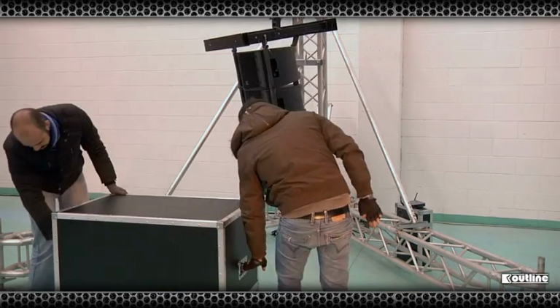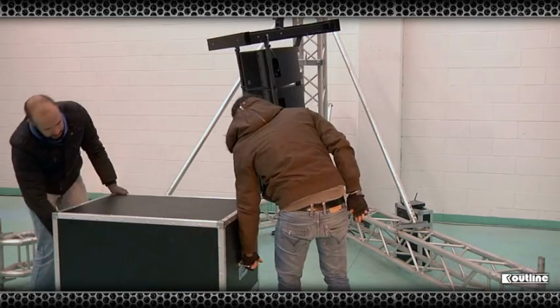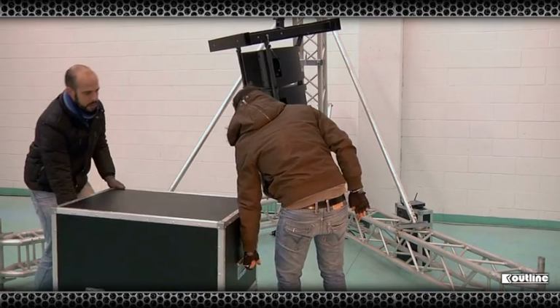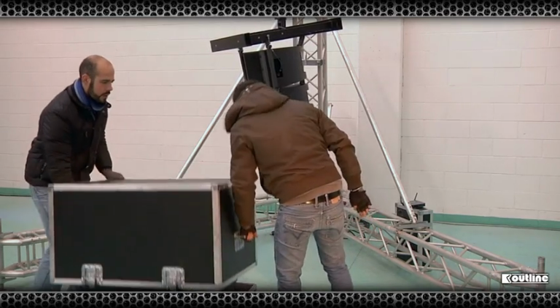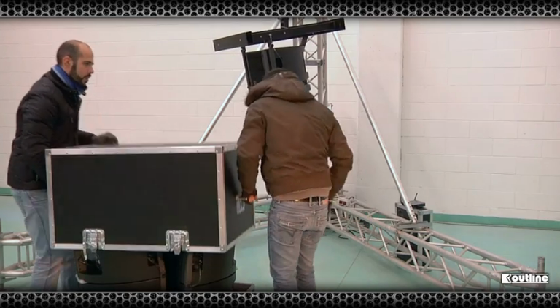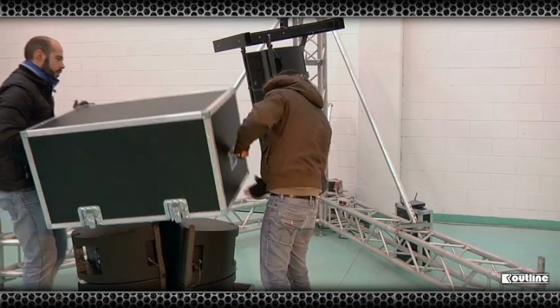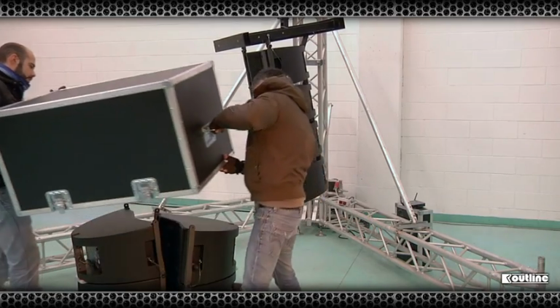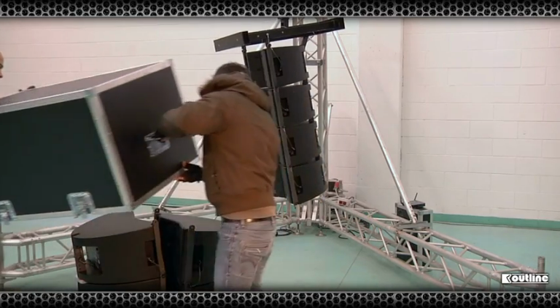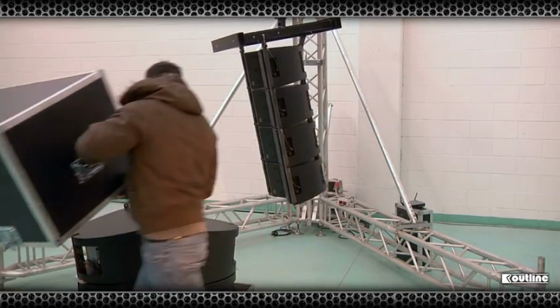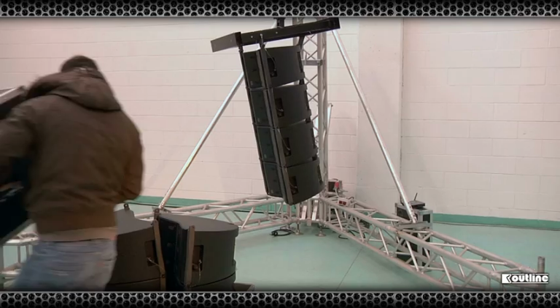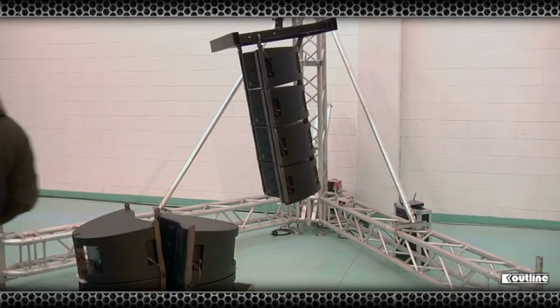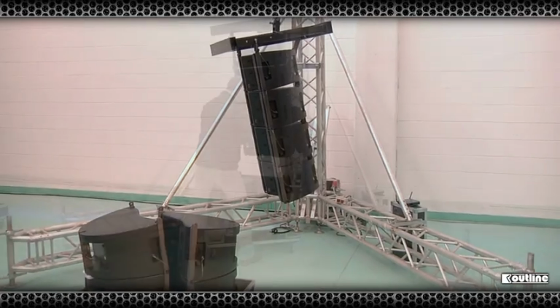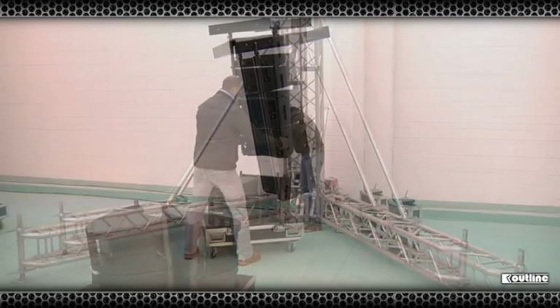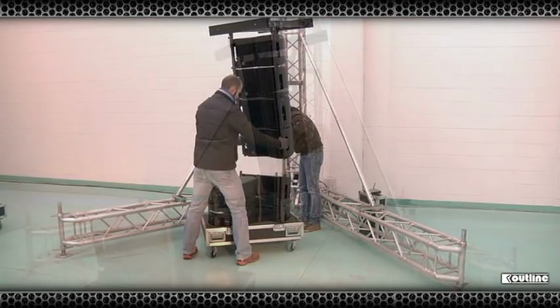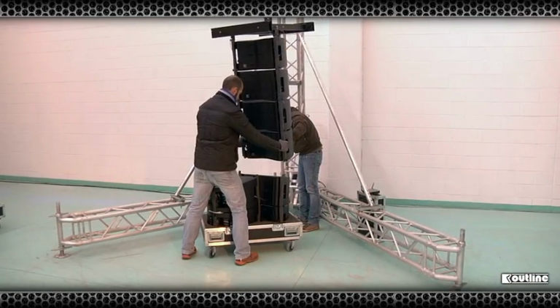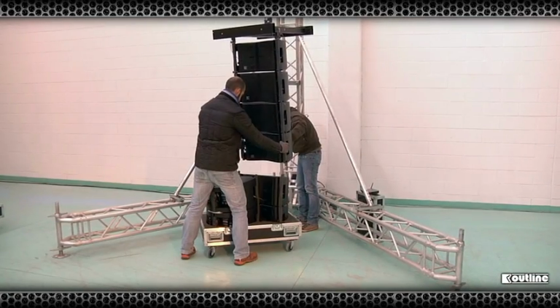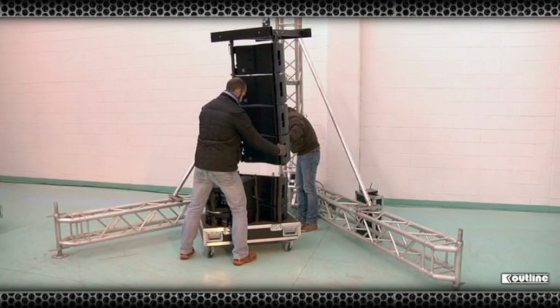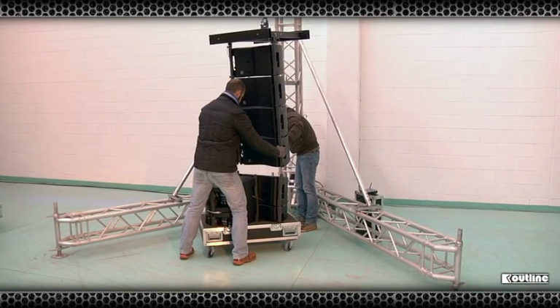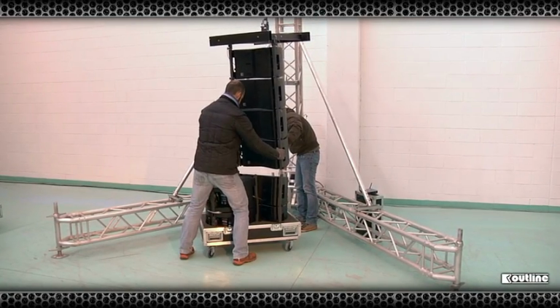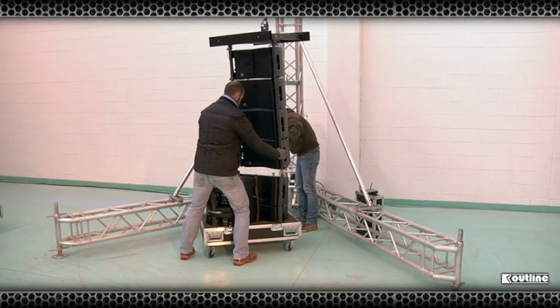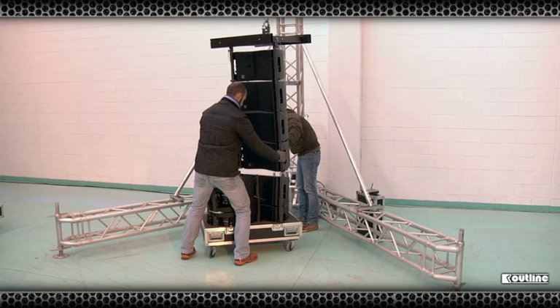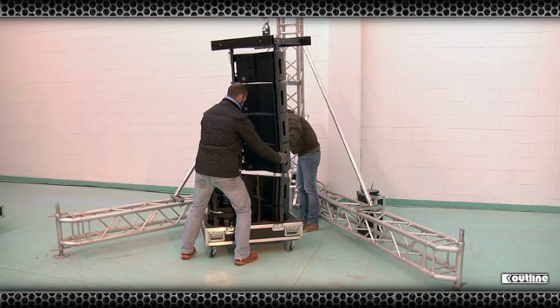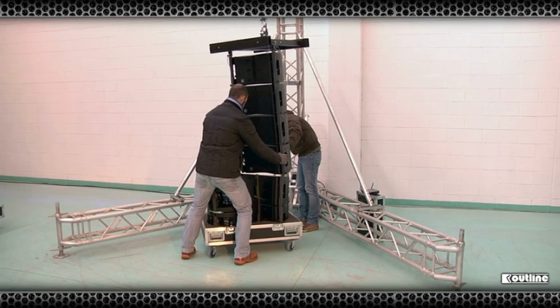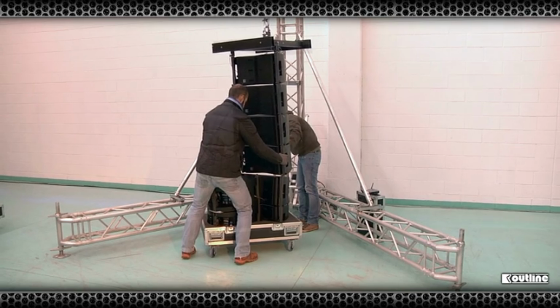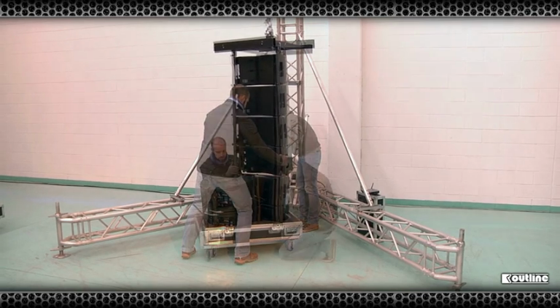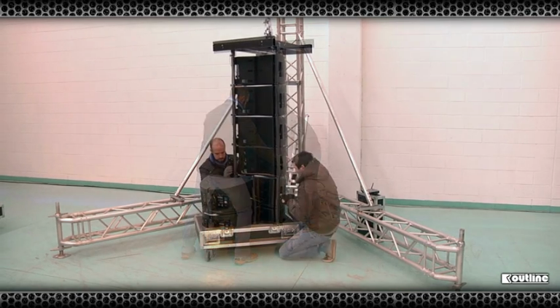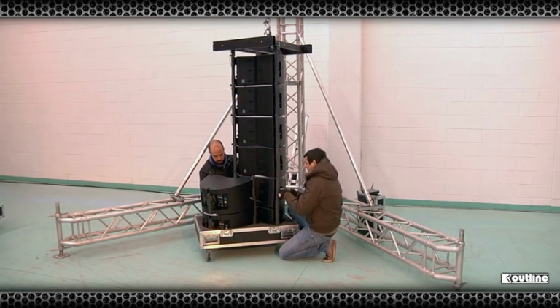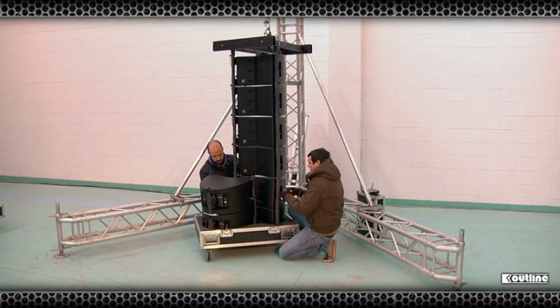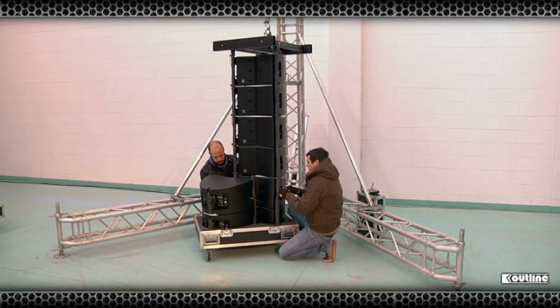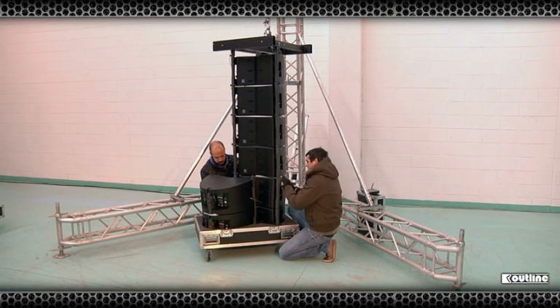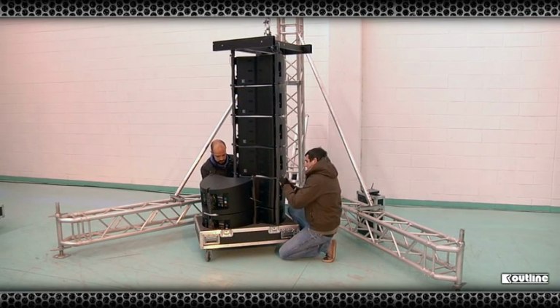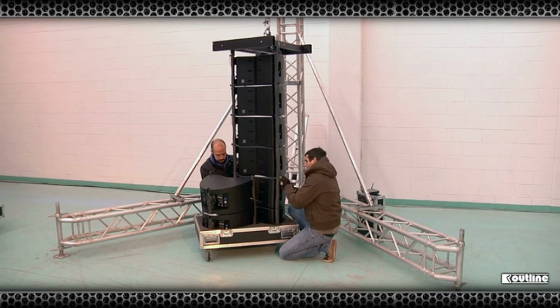We can now attach the next four cabinets using the same procedure as before. But this time, after the sixth cabinet is in place, the task of wiring the Mini-Compass should start.